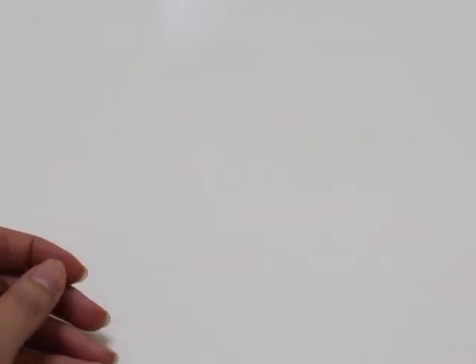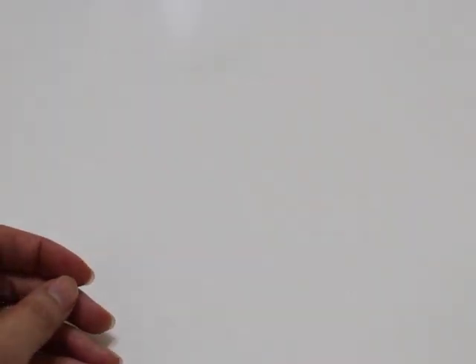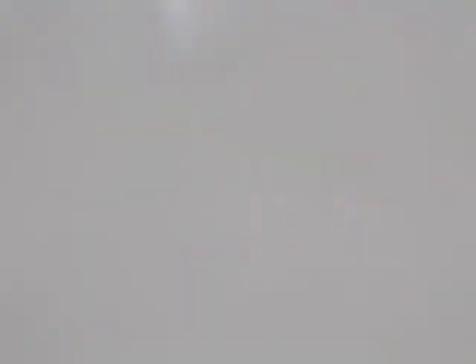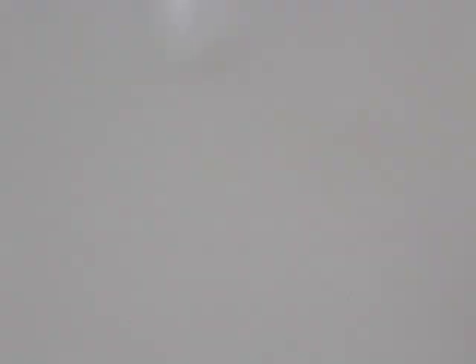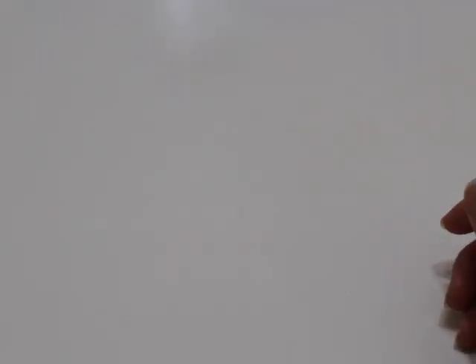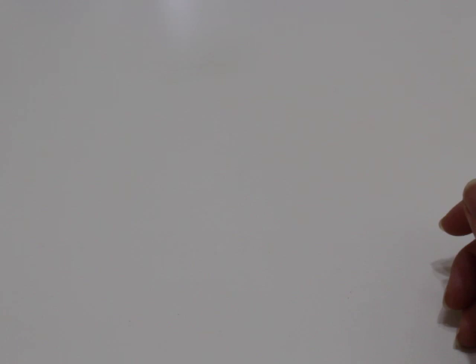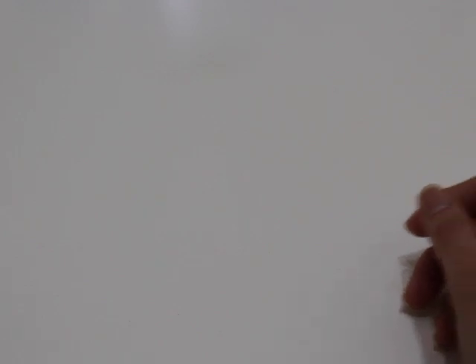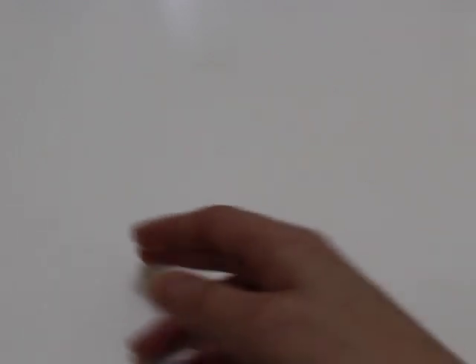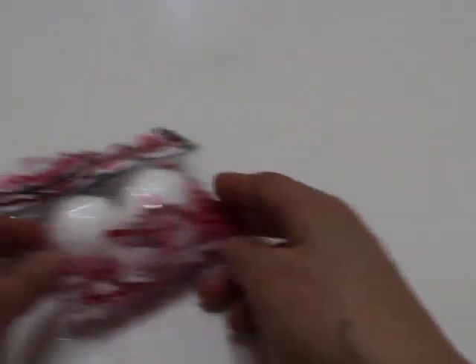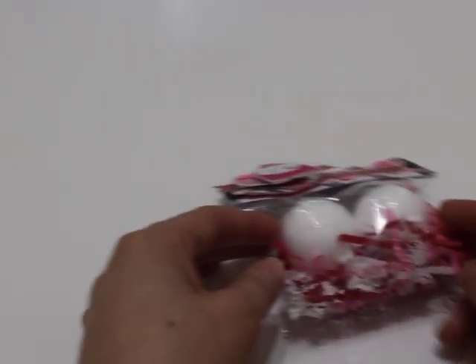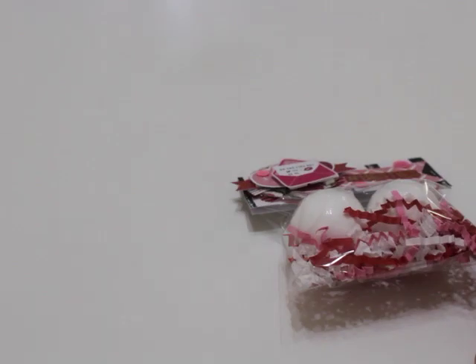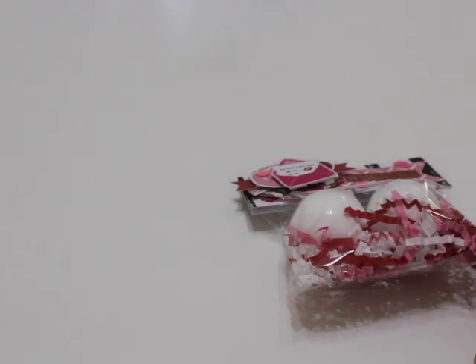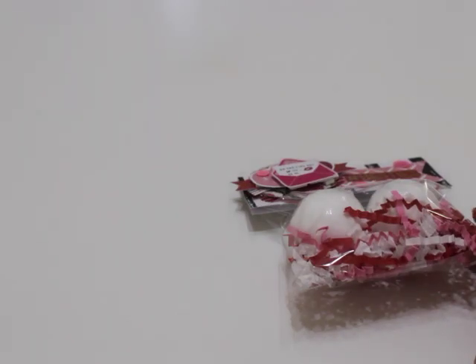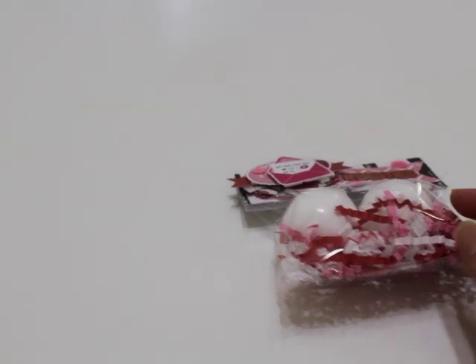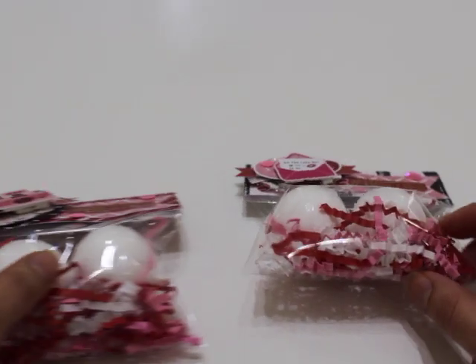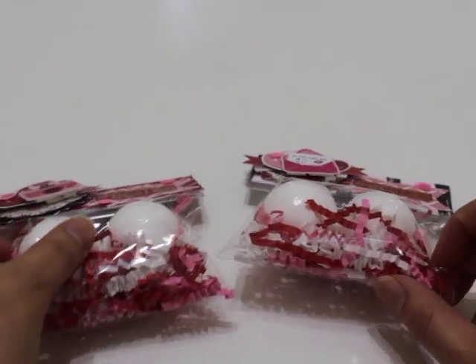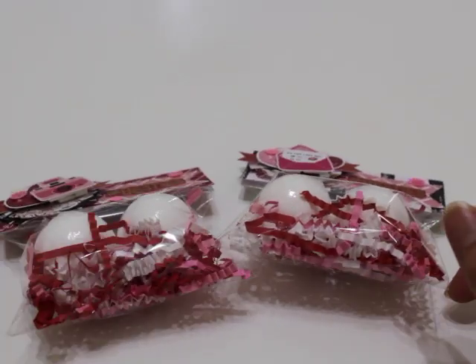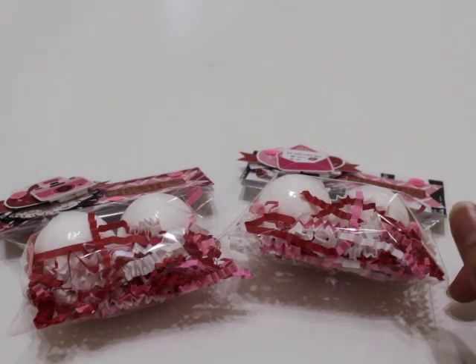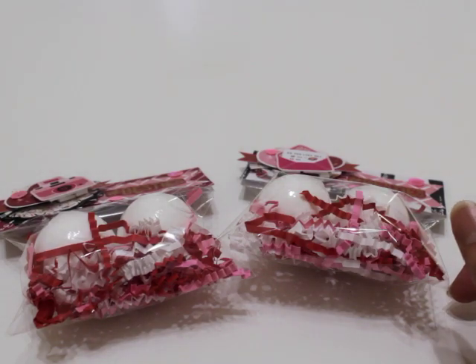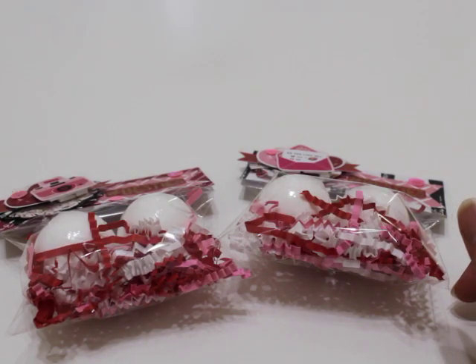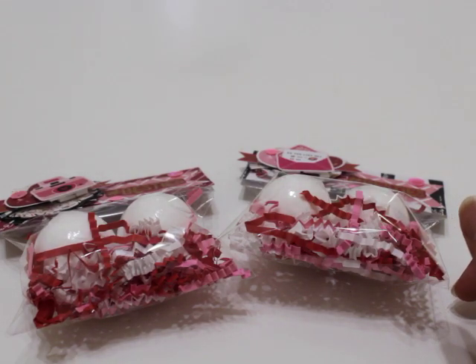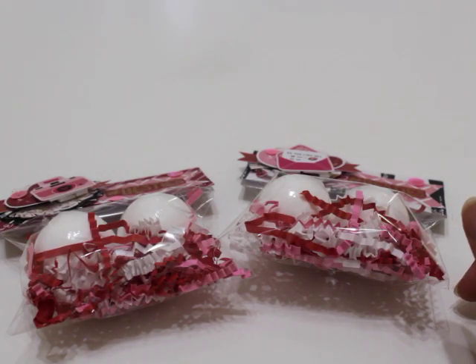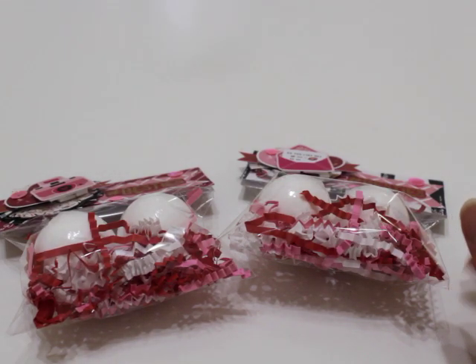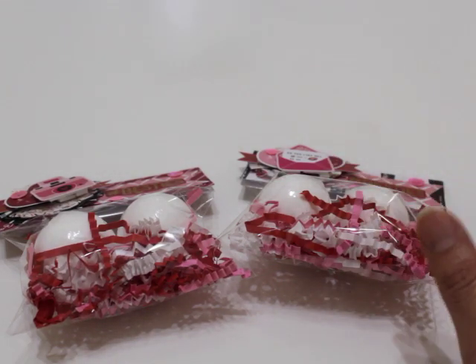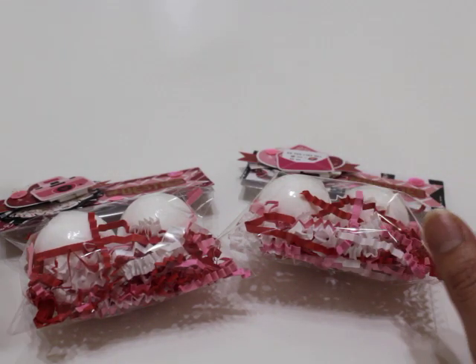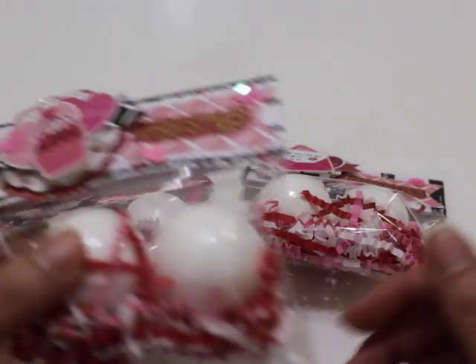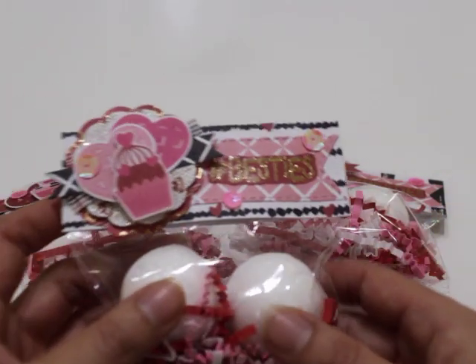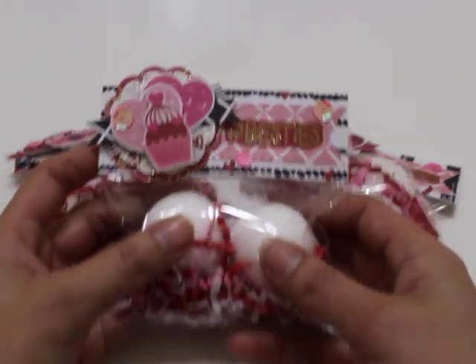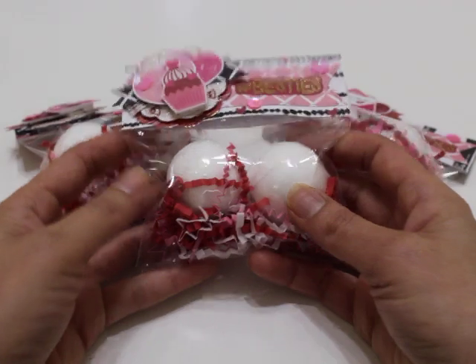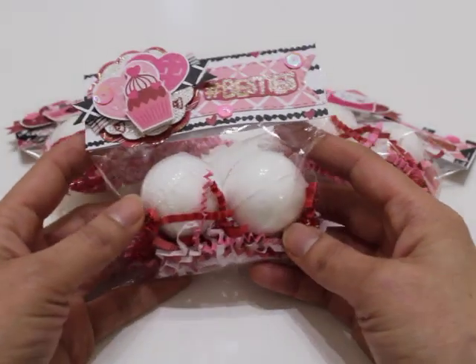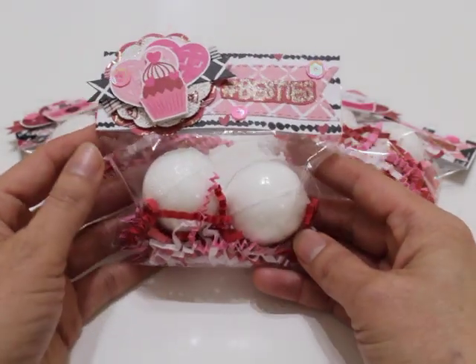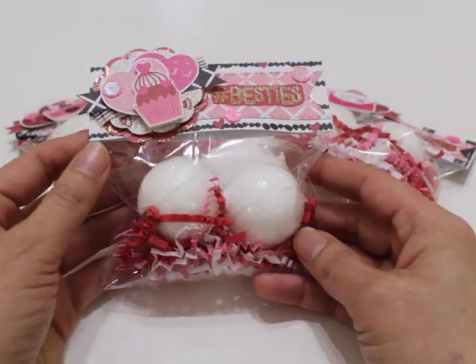So let's jump right in. I just decided to create these cute little packages for the bath bombs. I thought this would be a great little Happy Meal idea. This is perfect for Valentine's Day, Galentine's, all that good stuff. These turned out really, really cute.